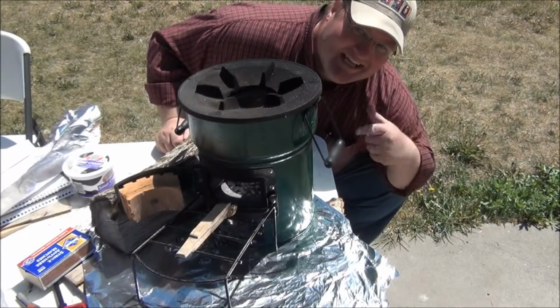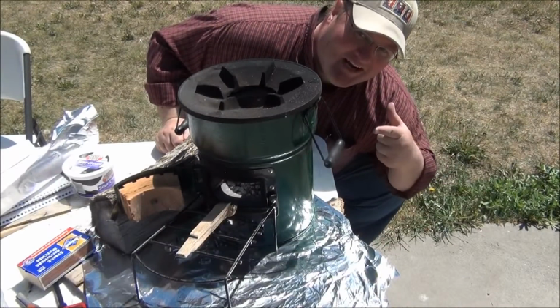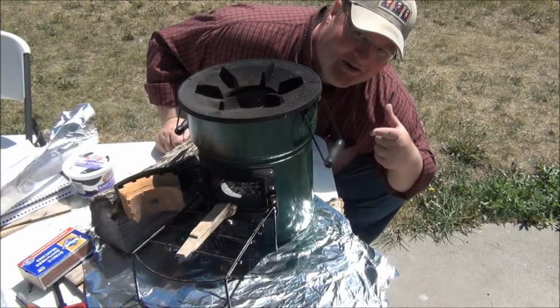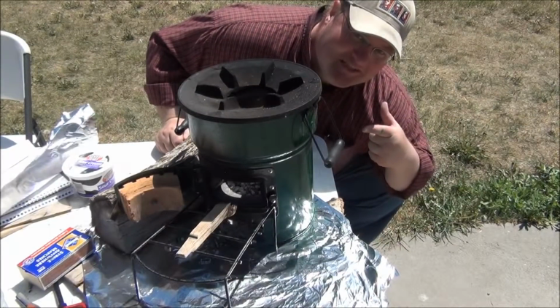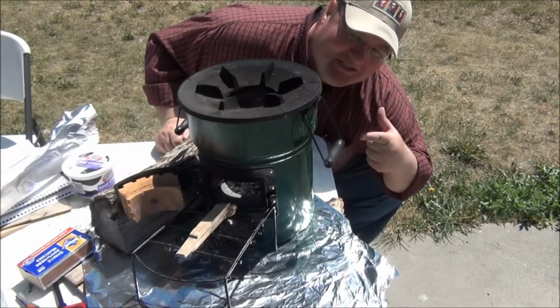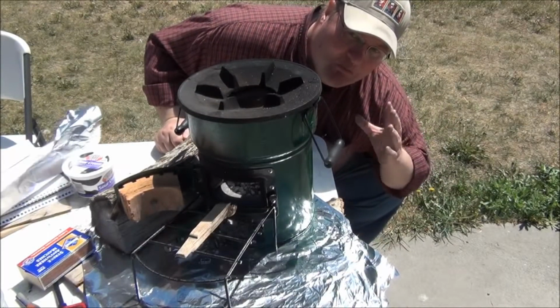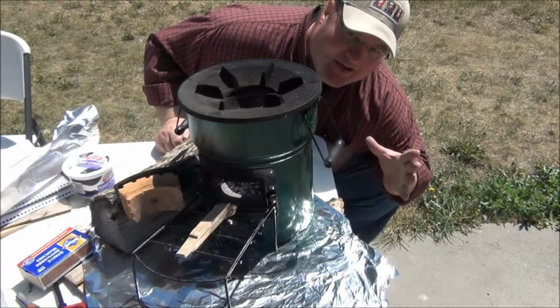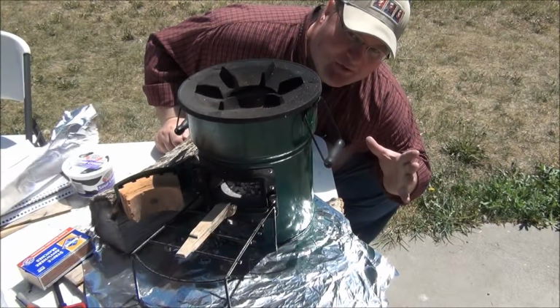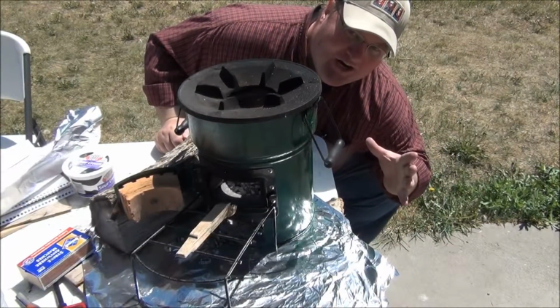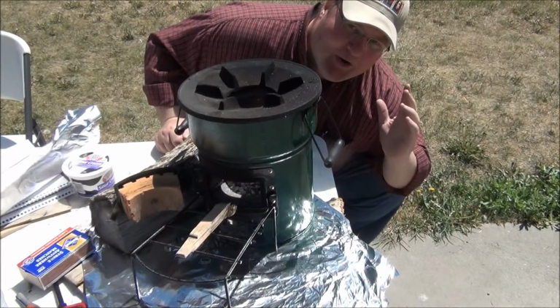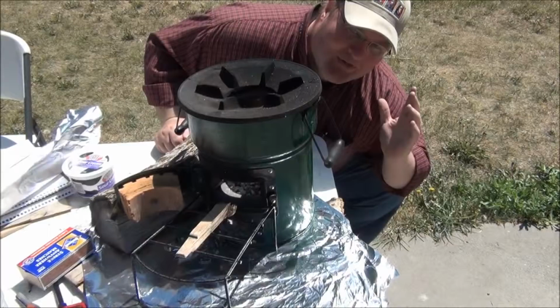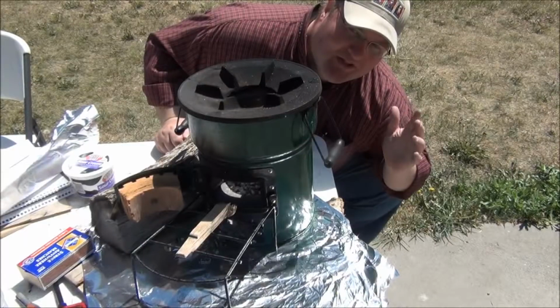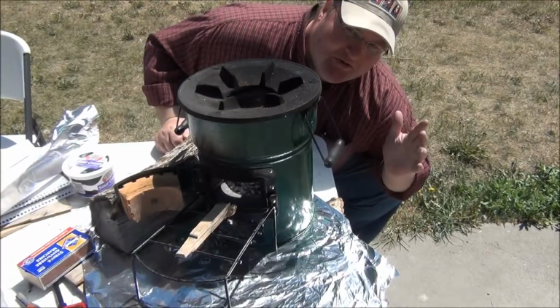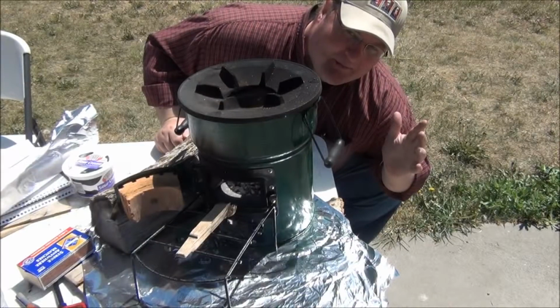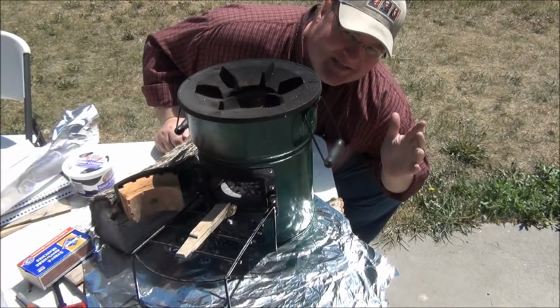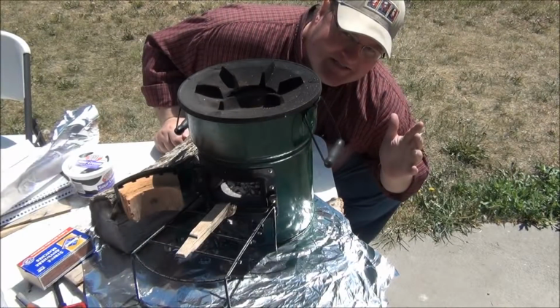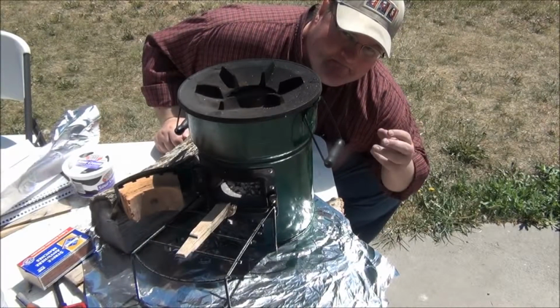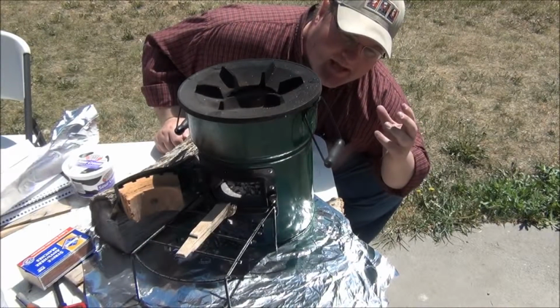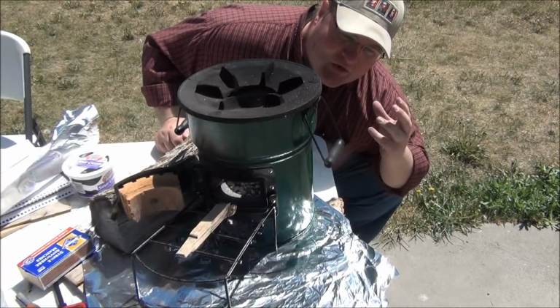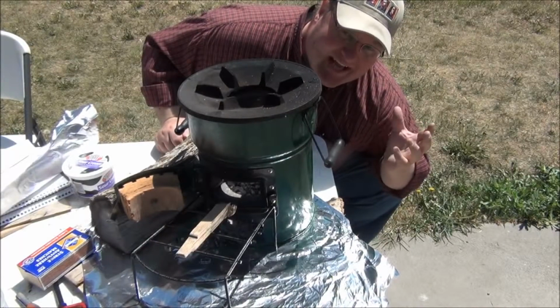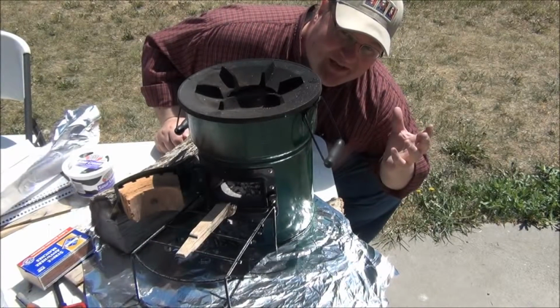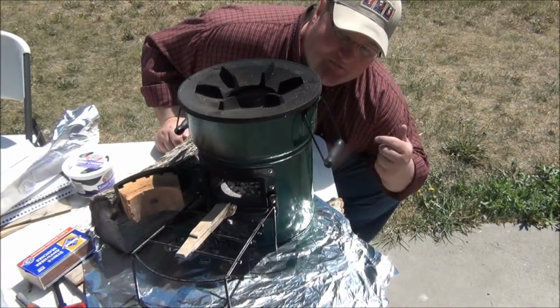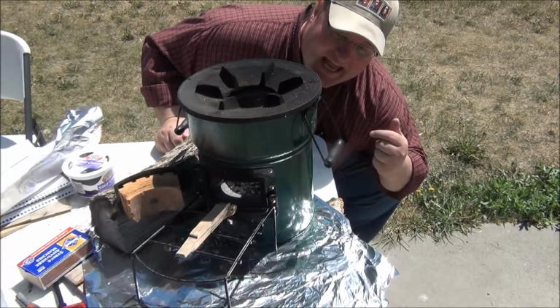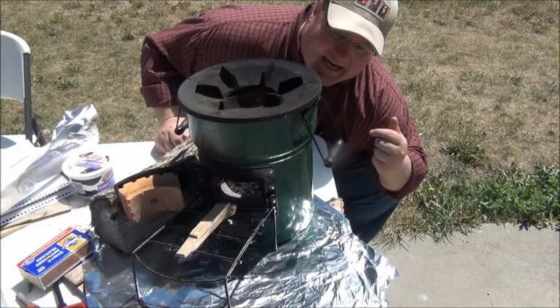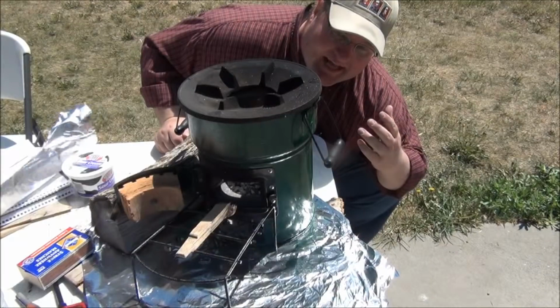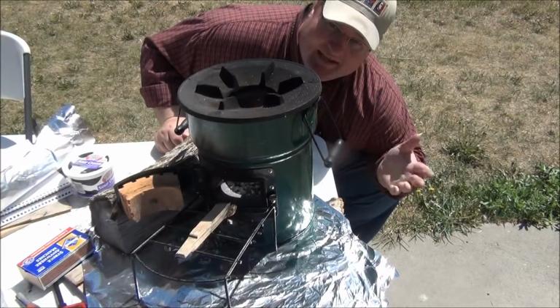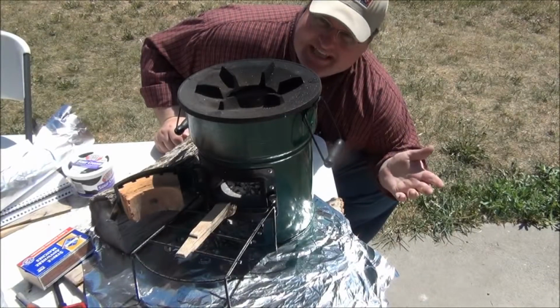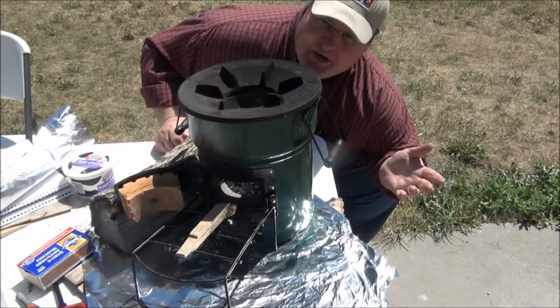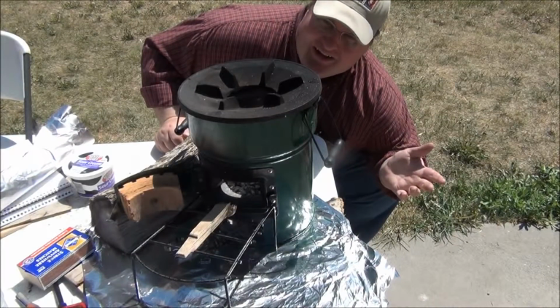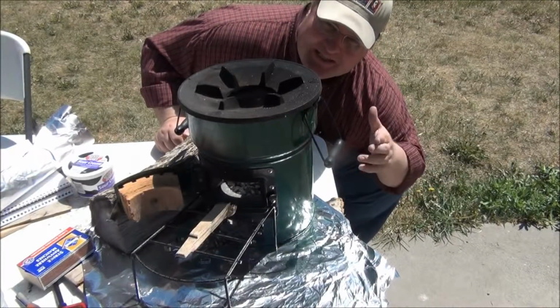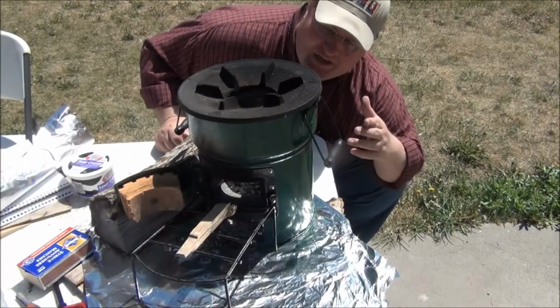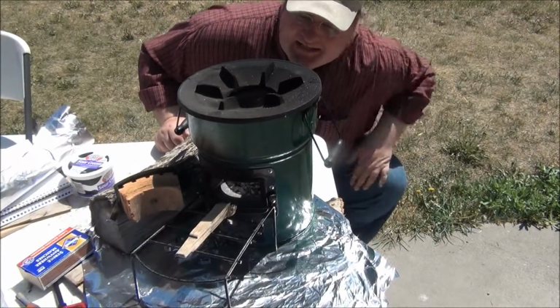This rocket stove was just used to boil a gallon of water with one of the Stovetech pasteurizers — it's a one-gallon vessel — and then we just let it burn out so we can show you this.